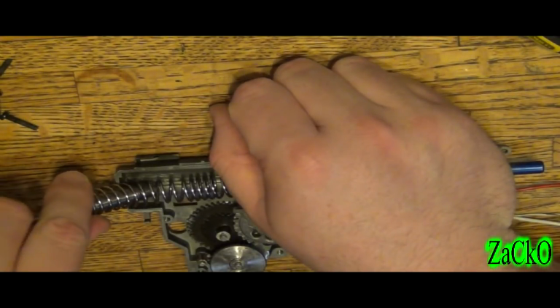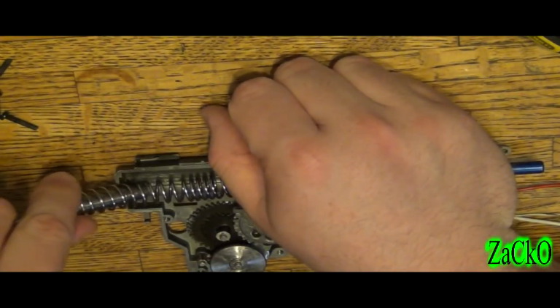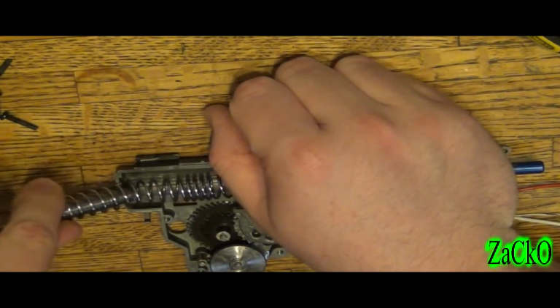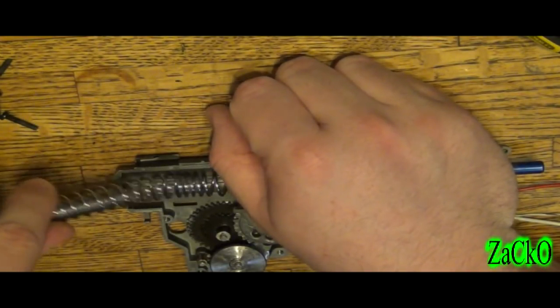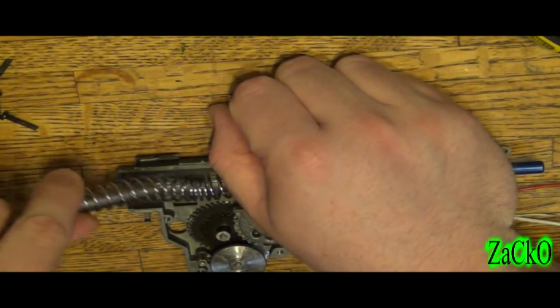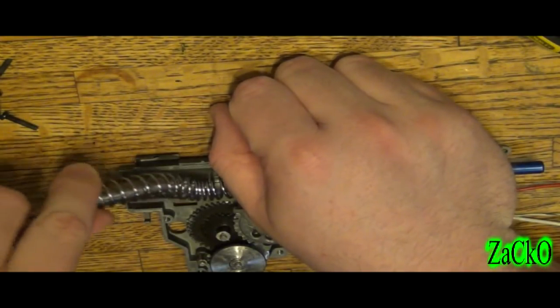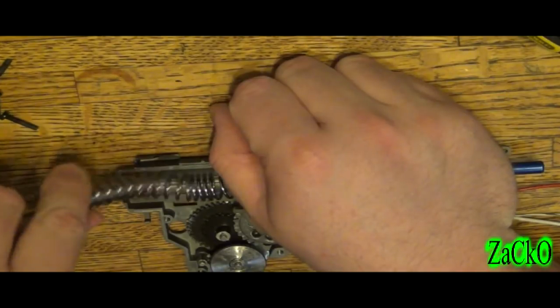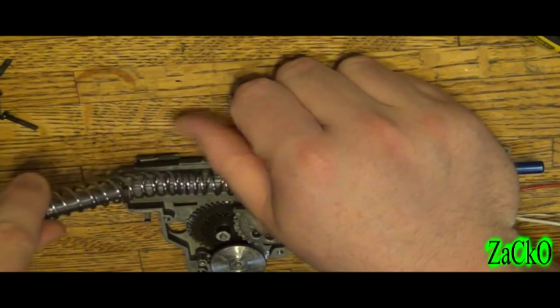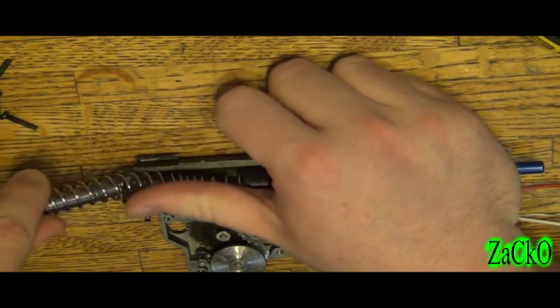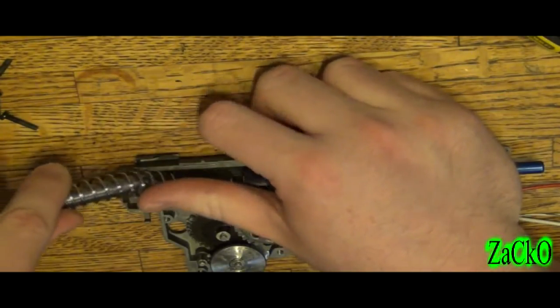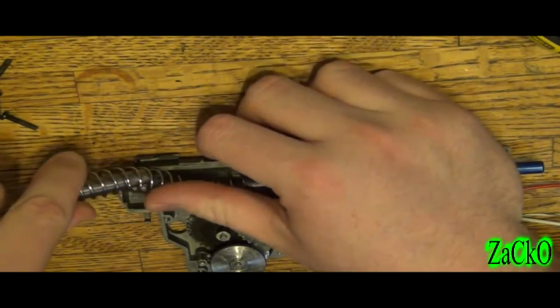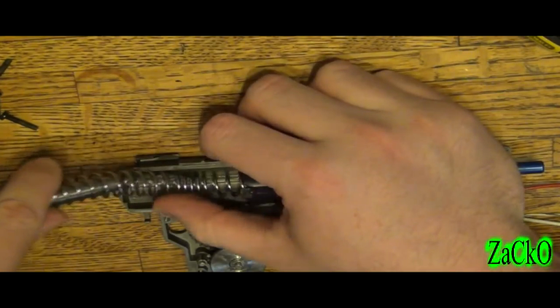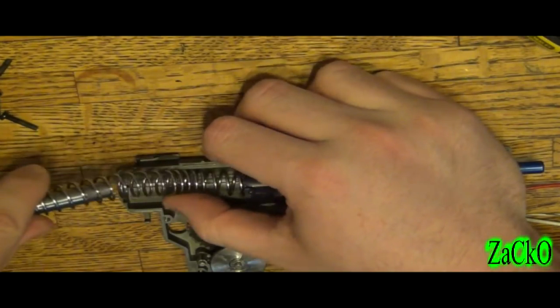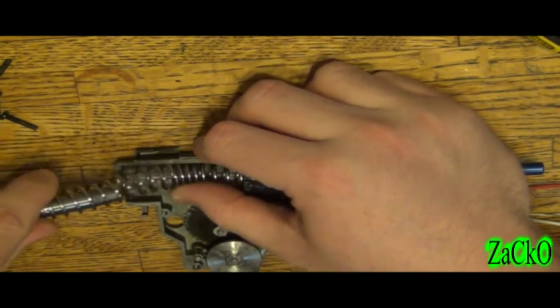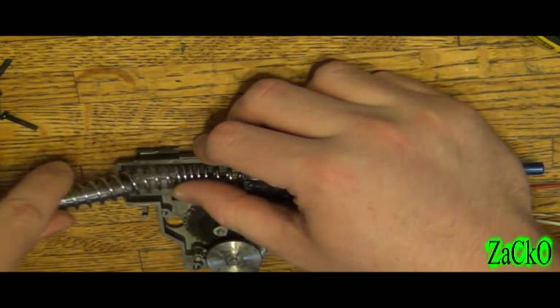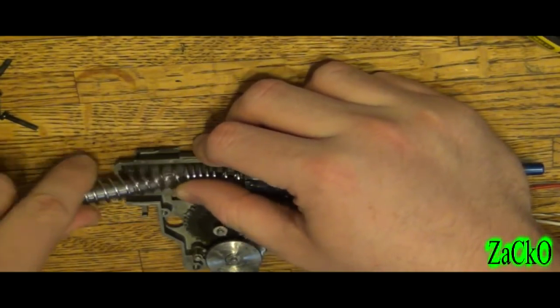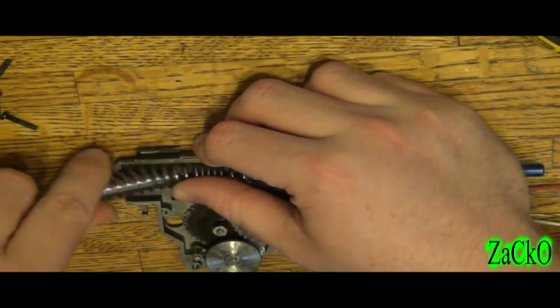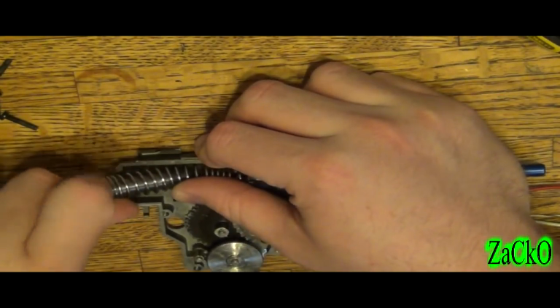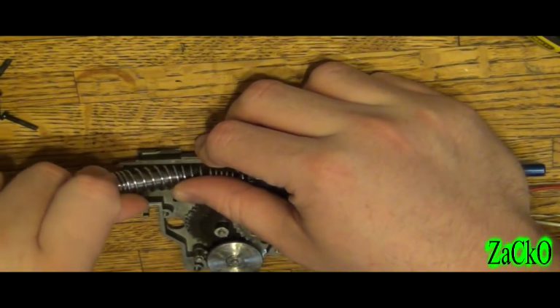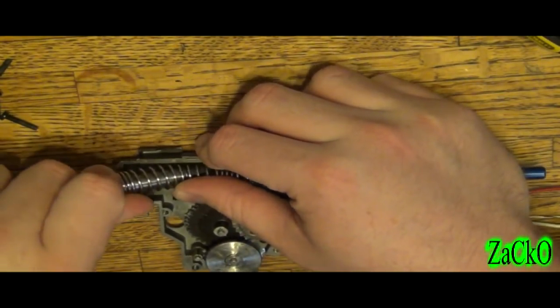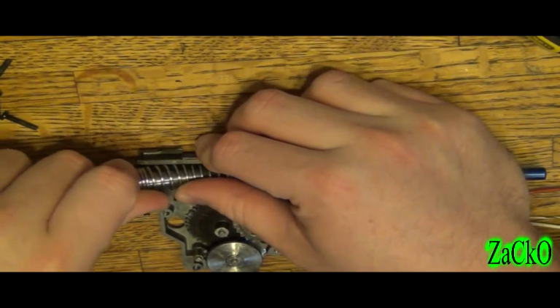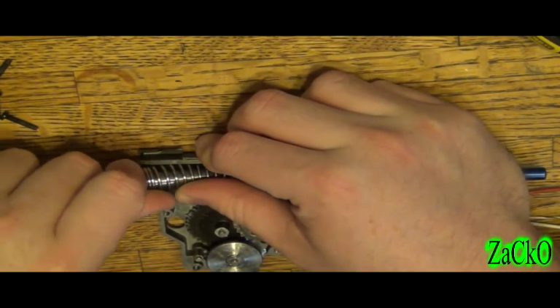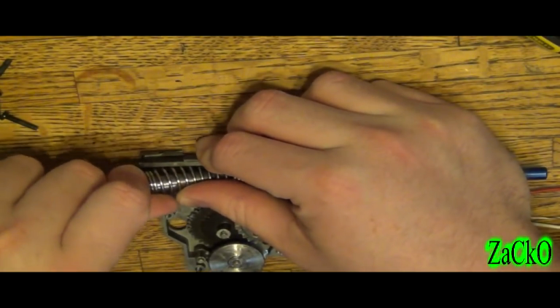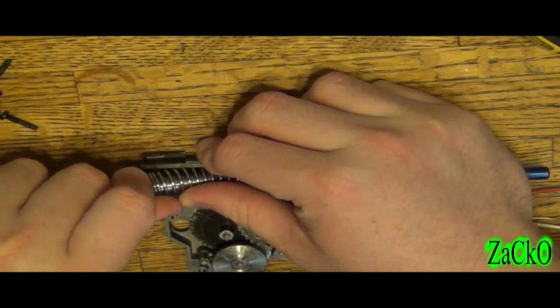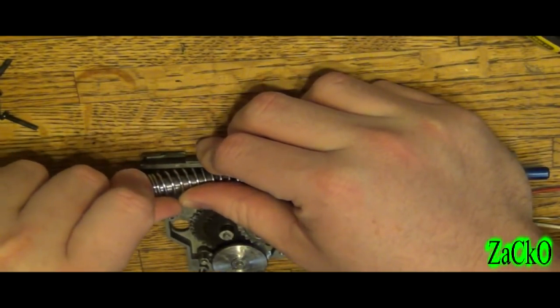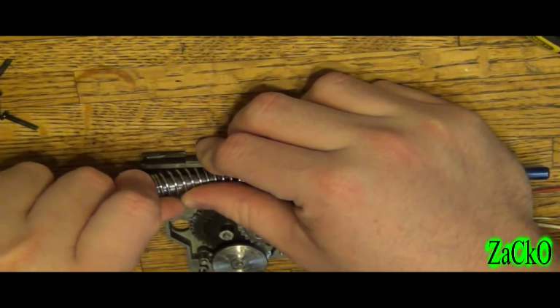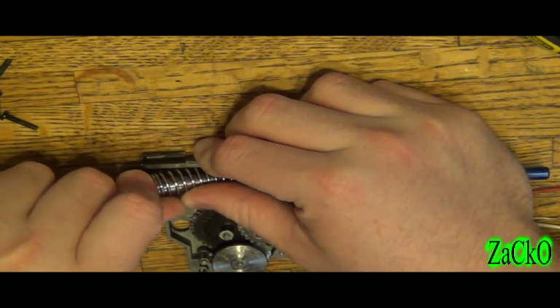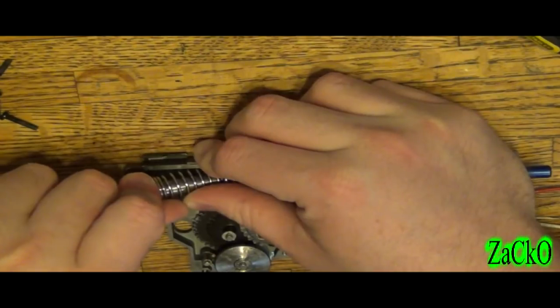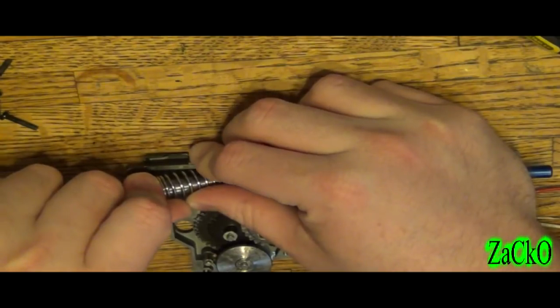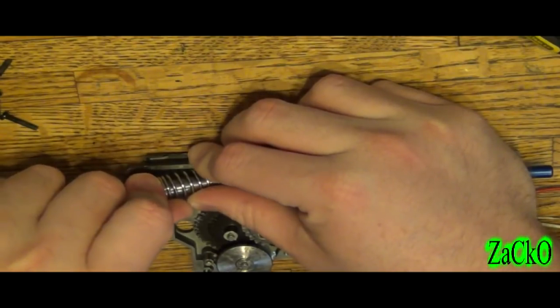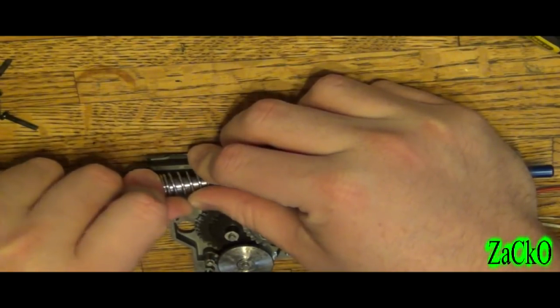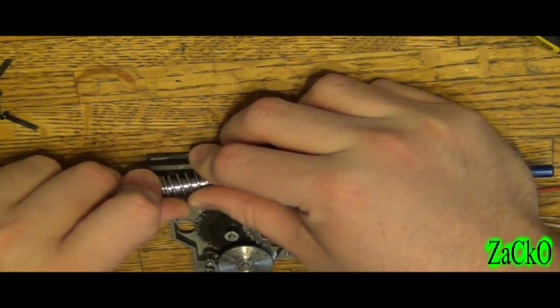Now this is a little tough to install, so what you've got to do is palm it and hold the spring a certain way.